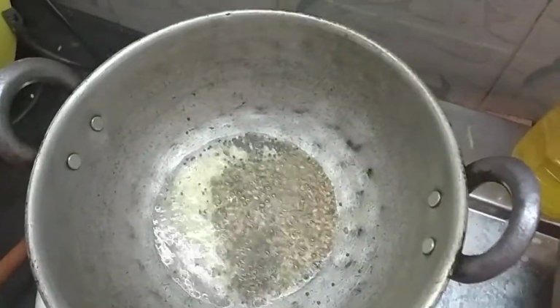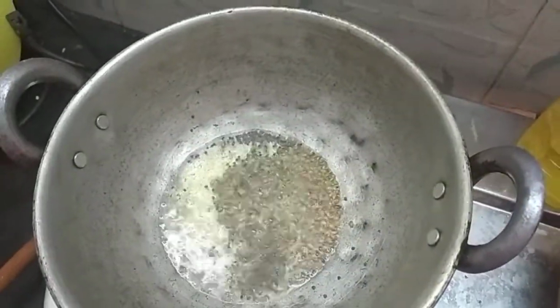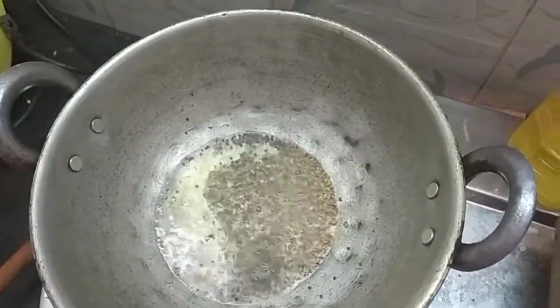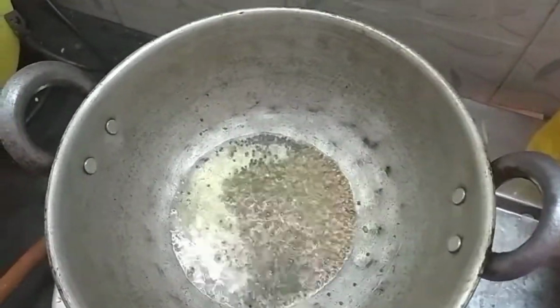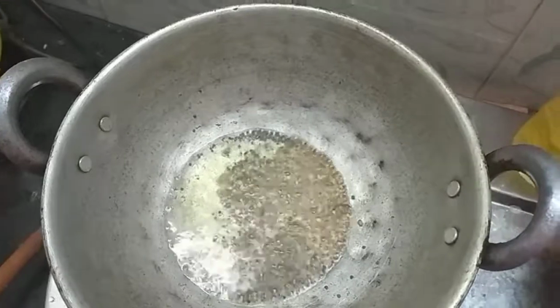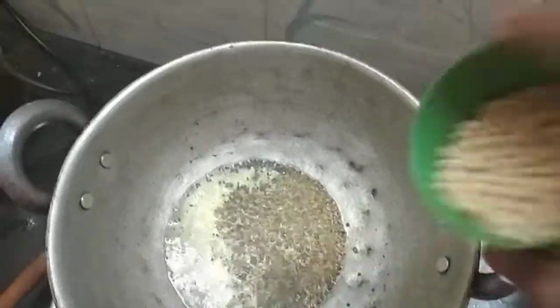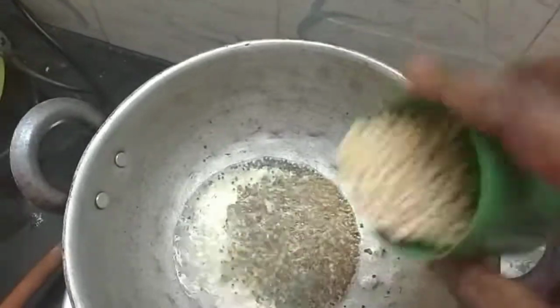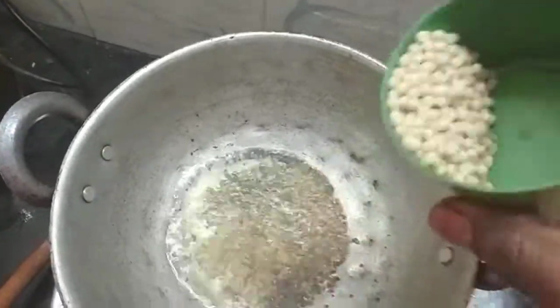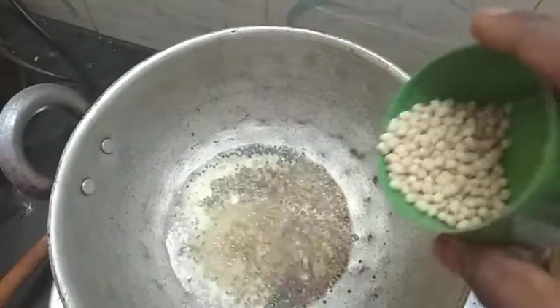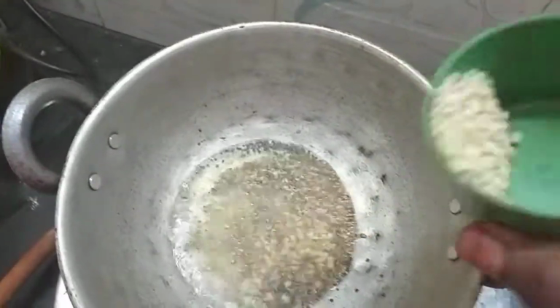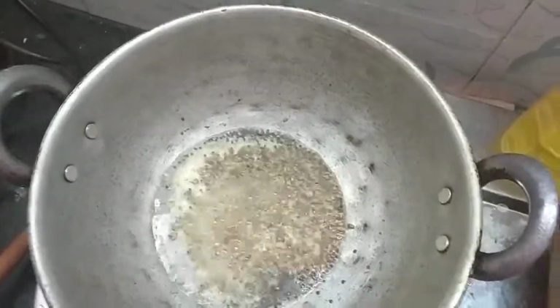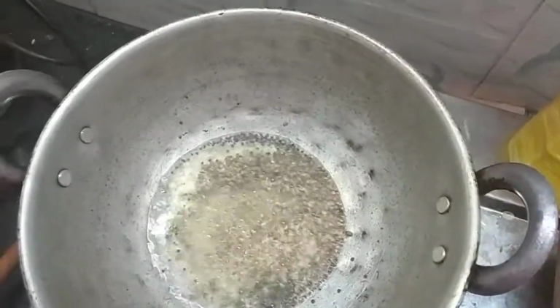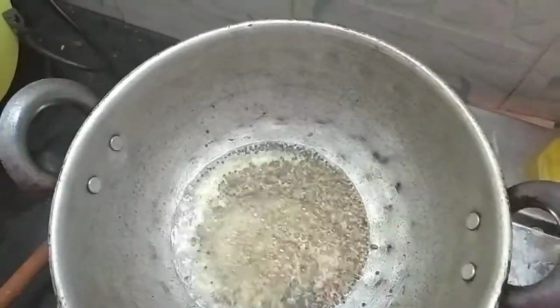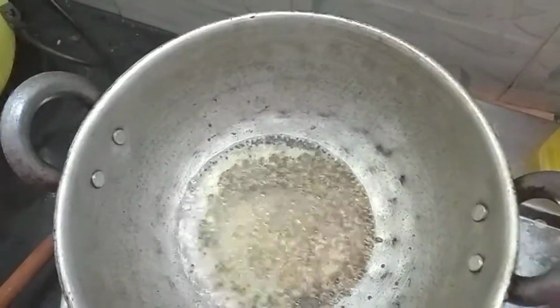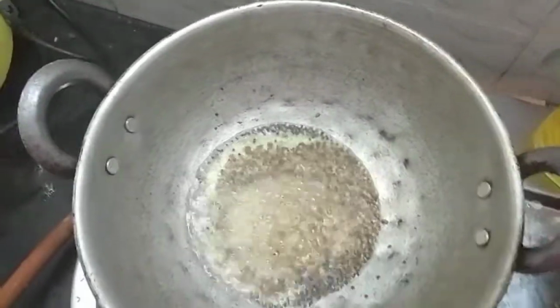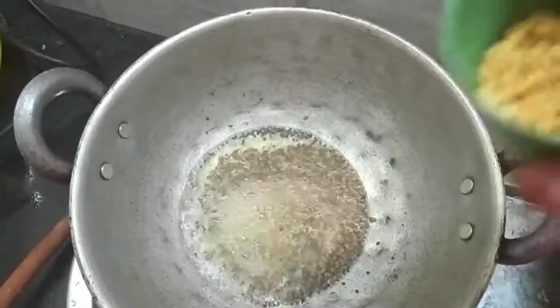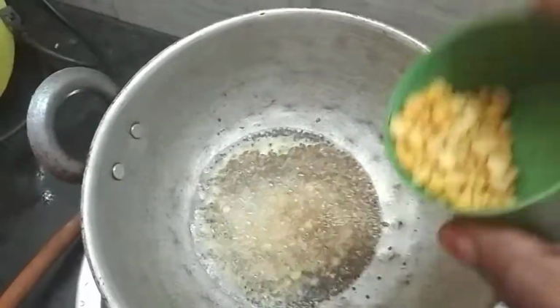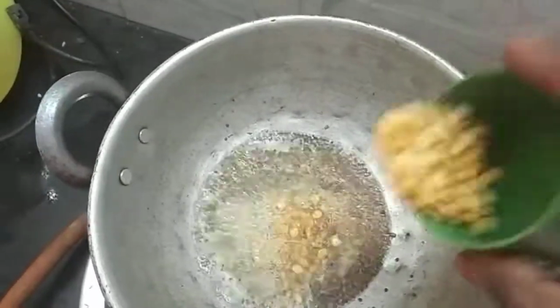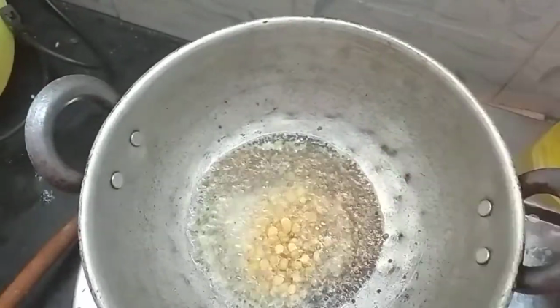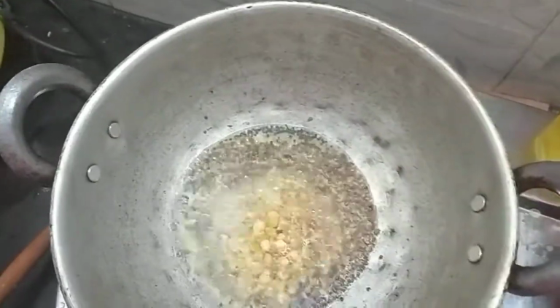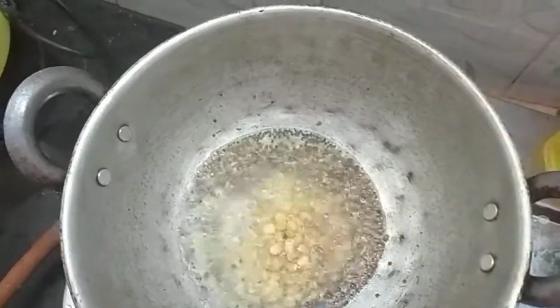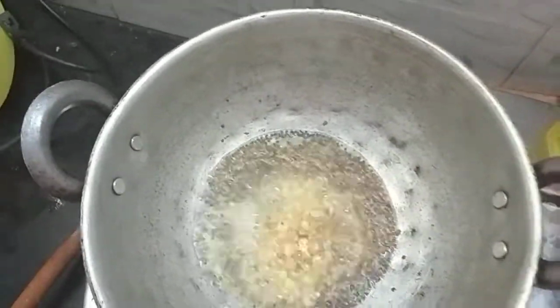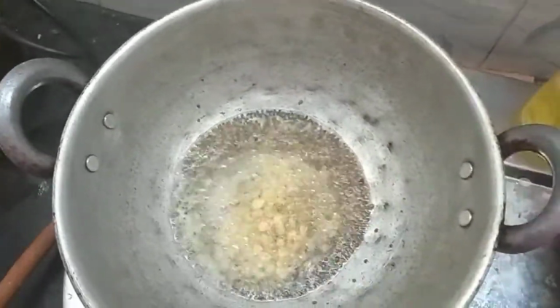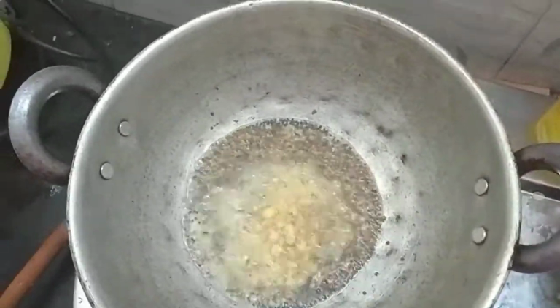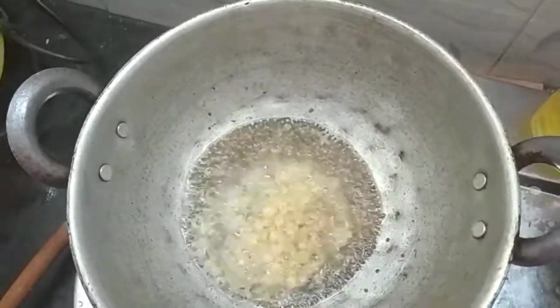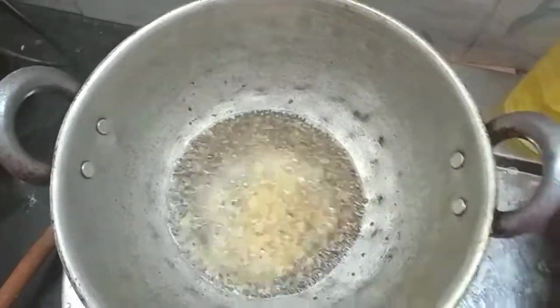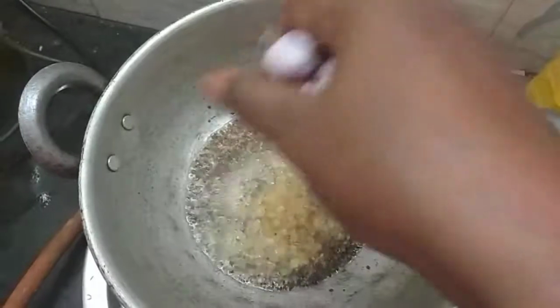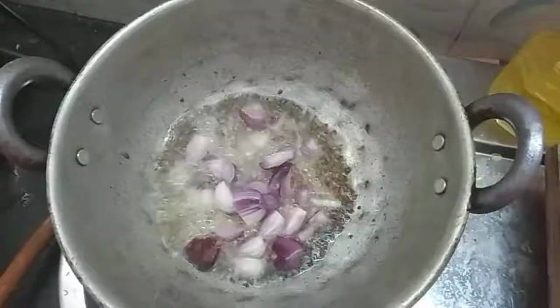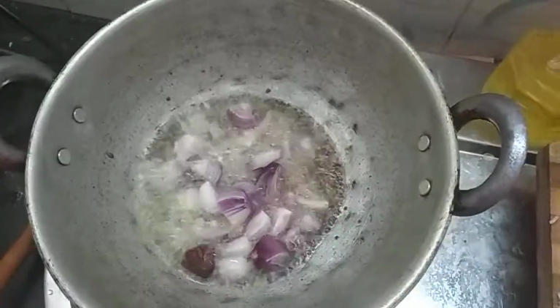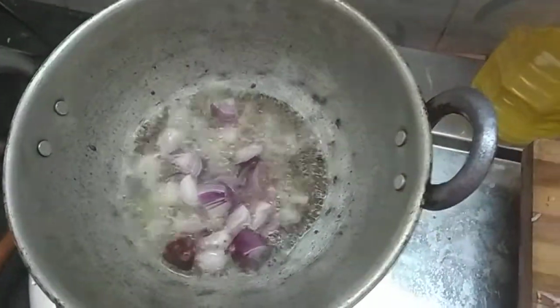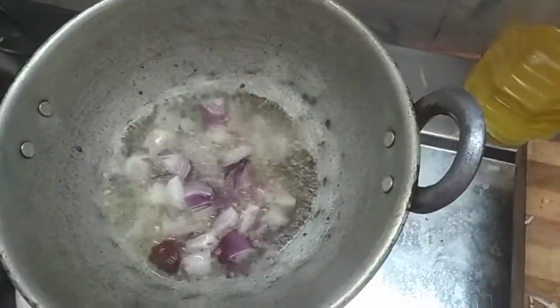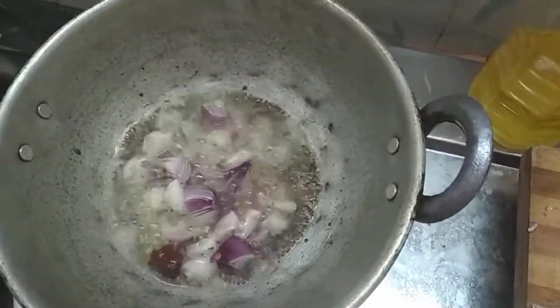We may start adding a spoon for our rice. We add a spoon of light butter. After mixing, we add a spoon for the rice.